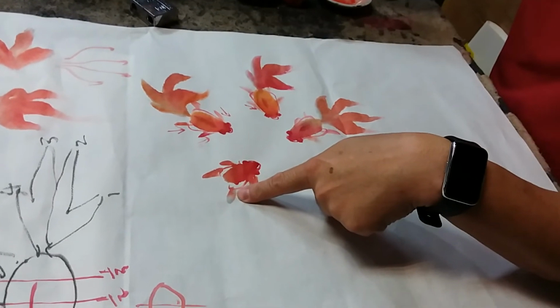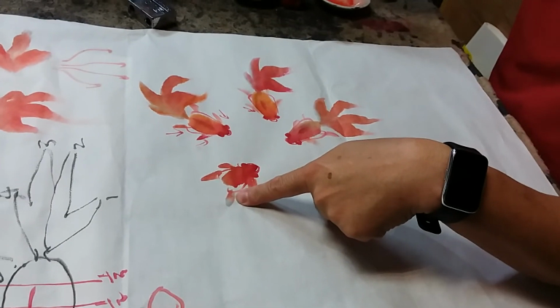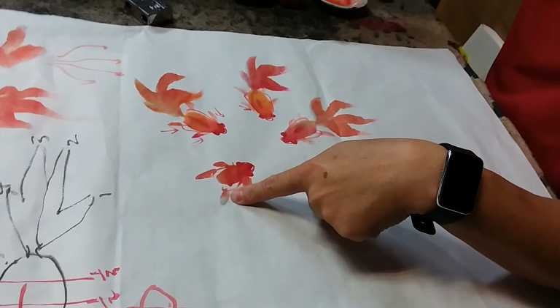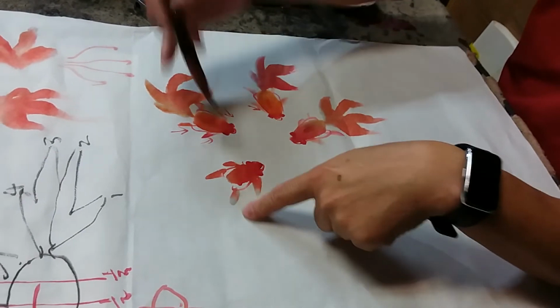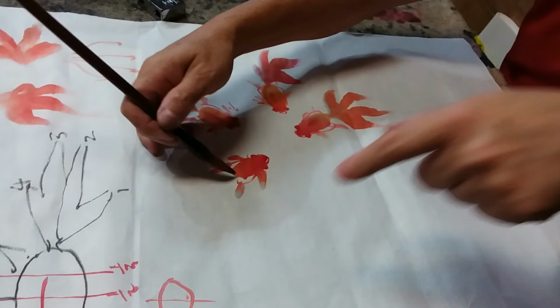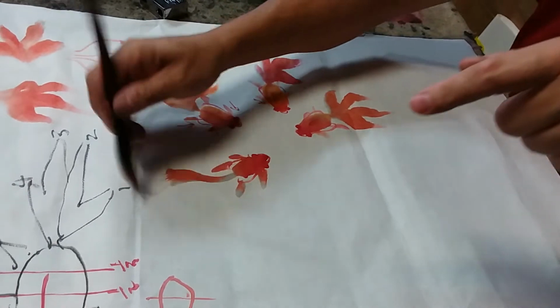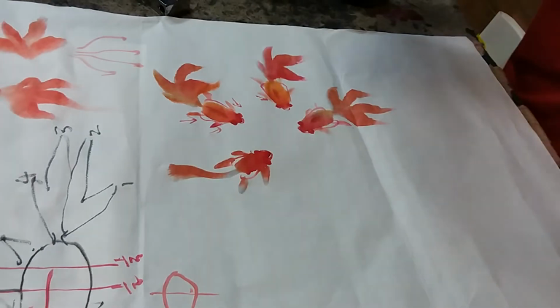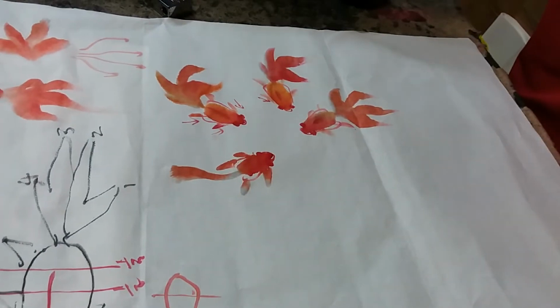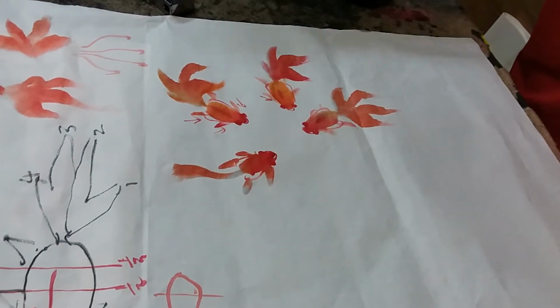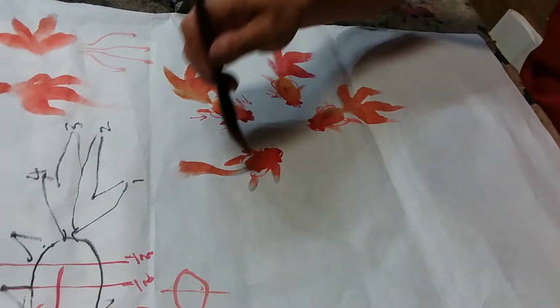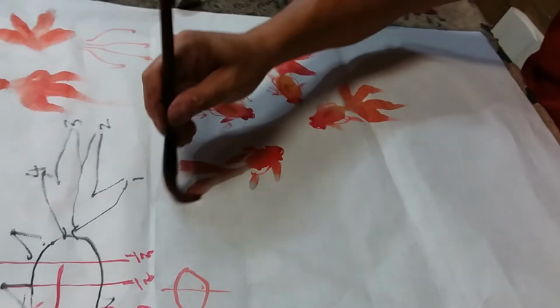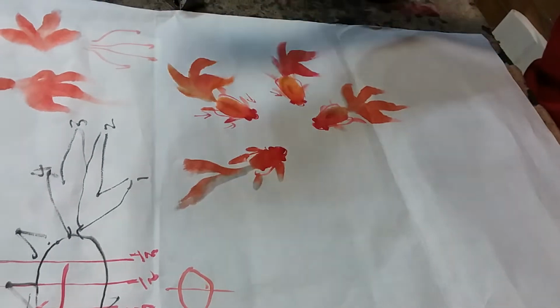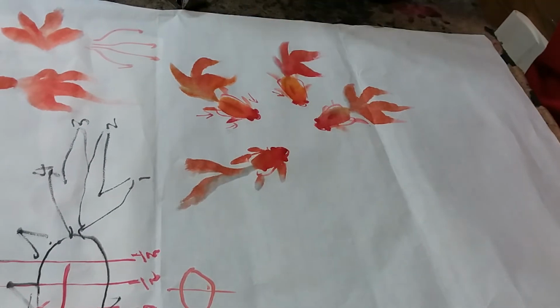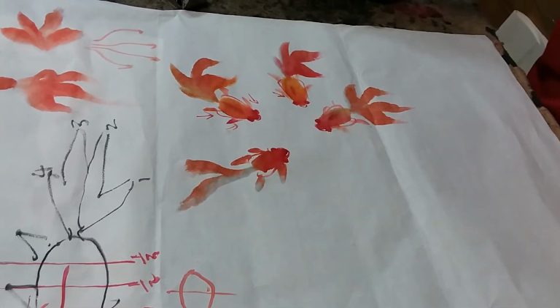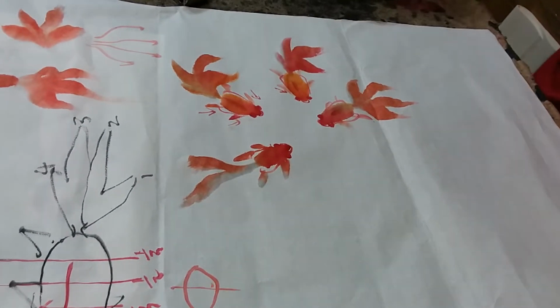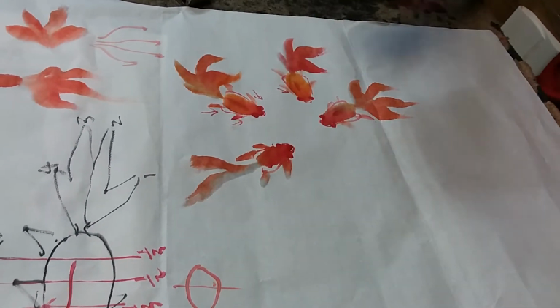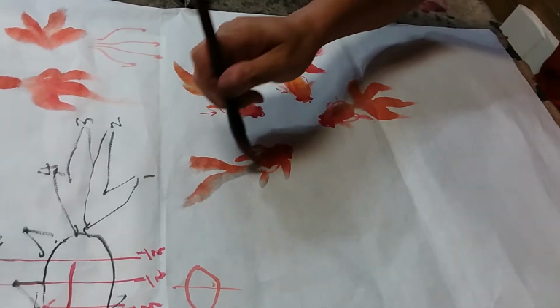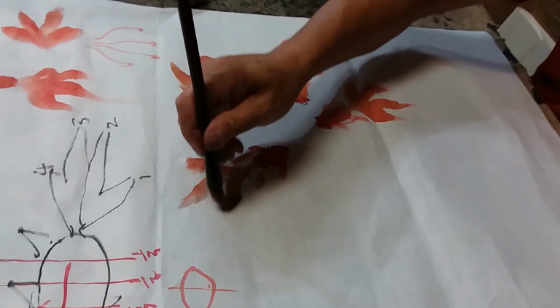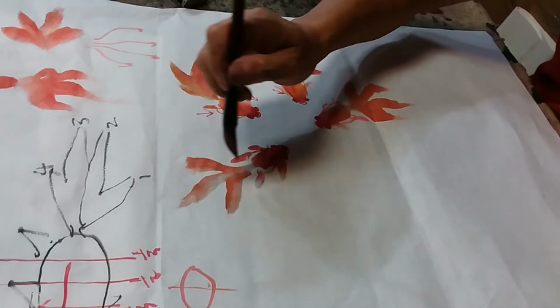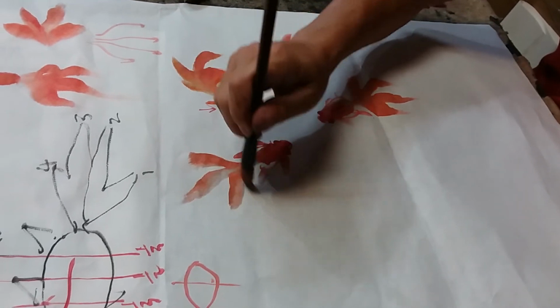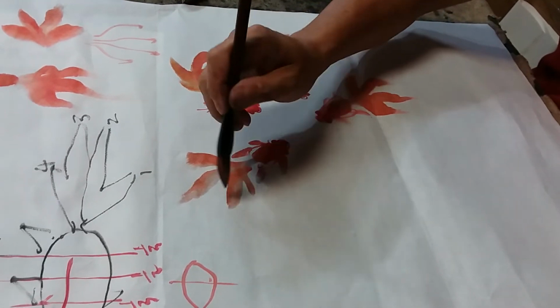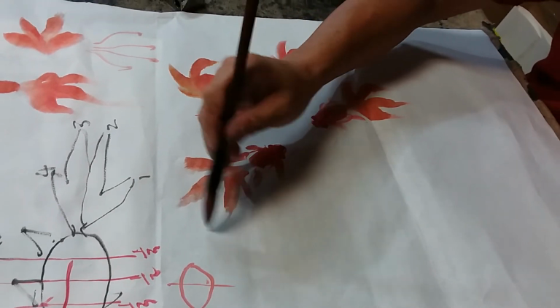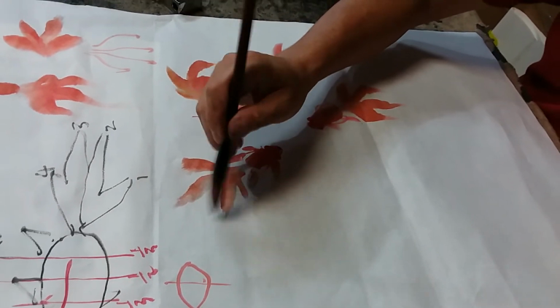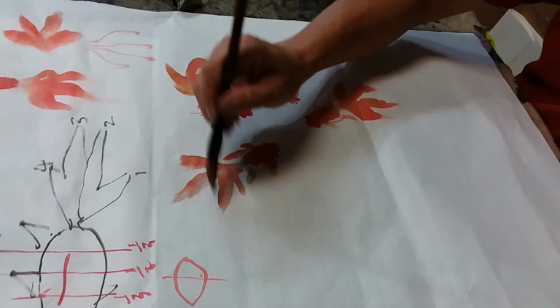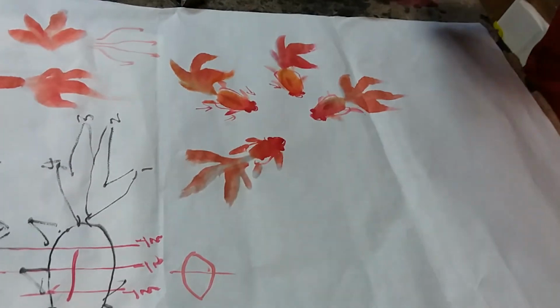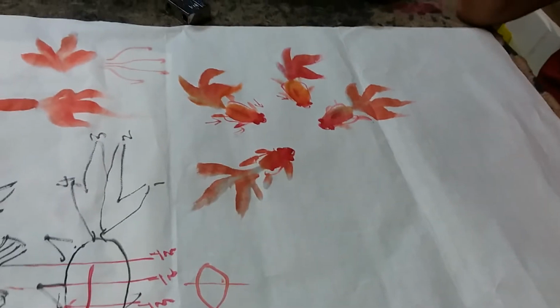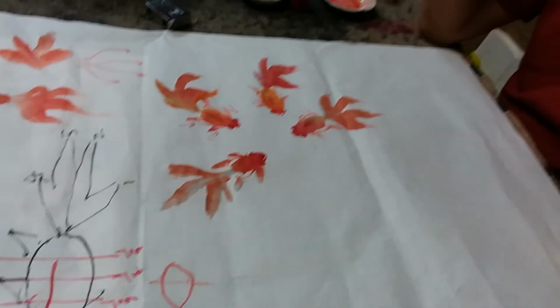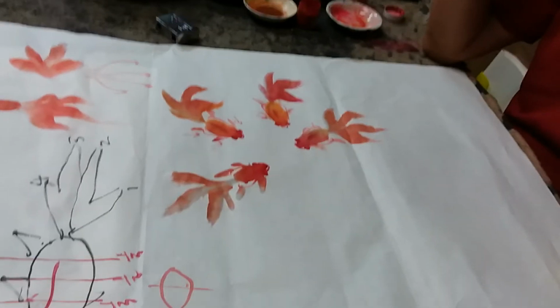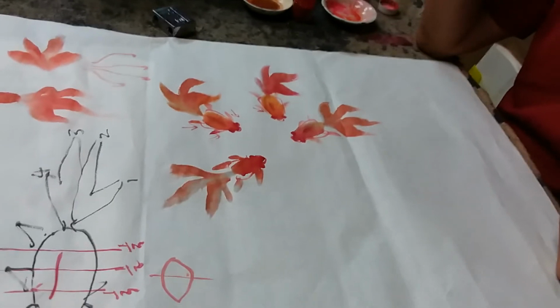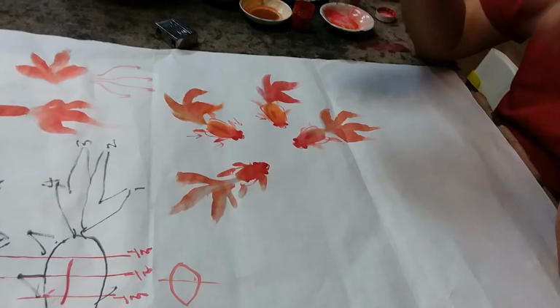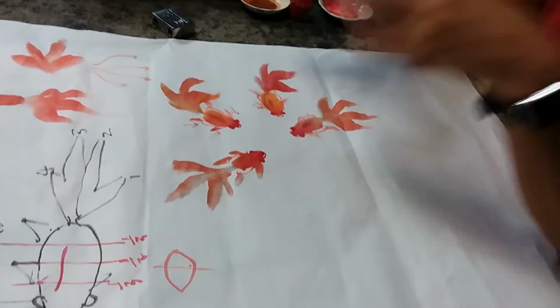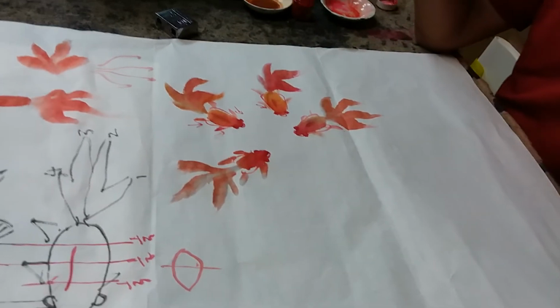Now if you want to draw the fish to ballet, never, never turn the paper to draw.